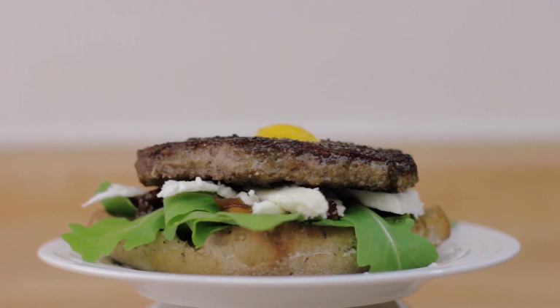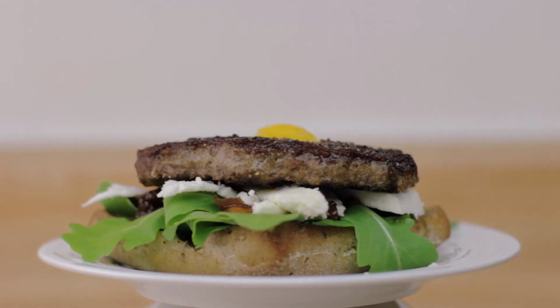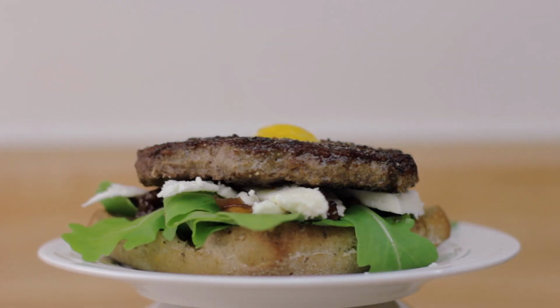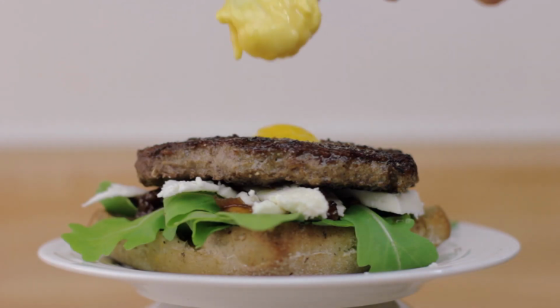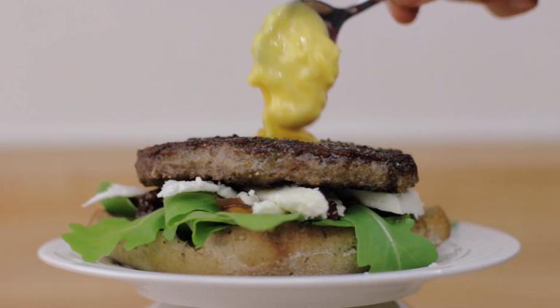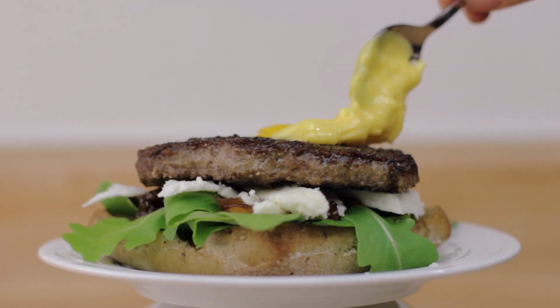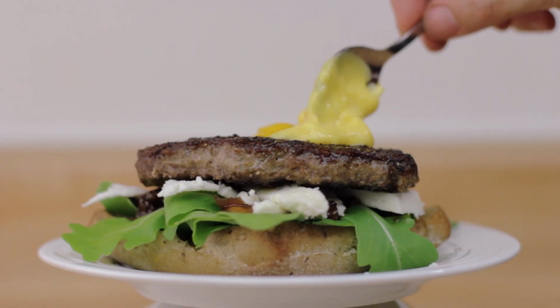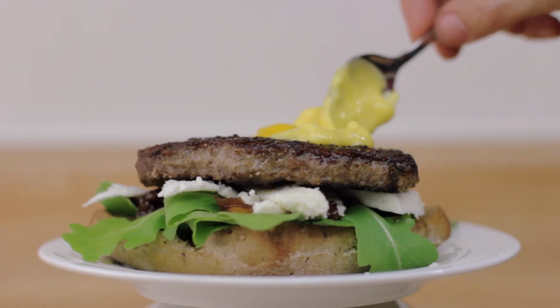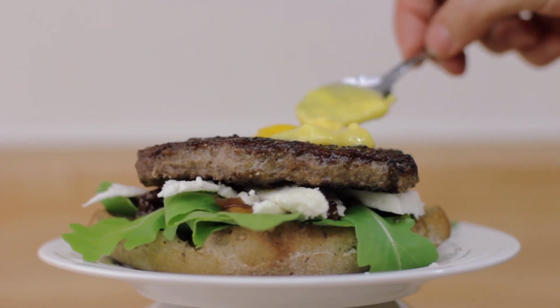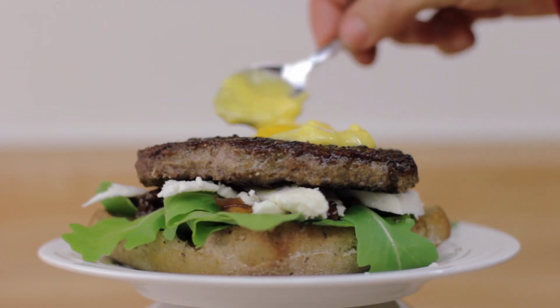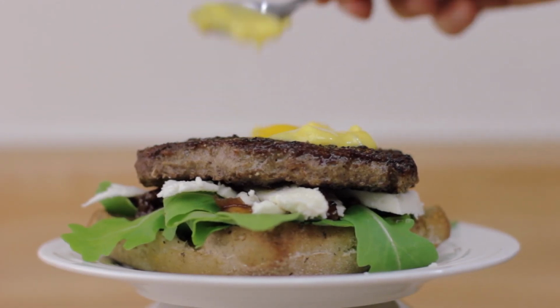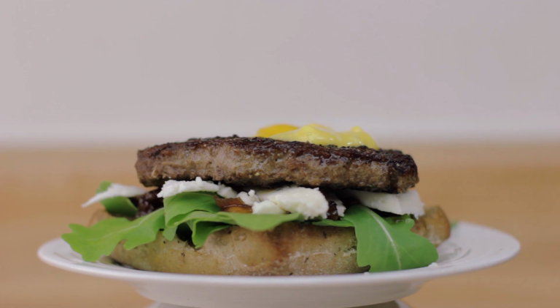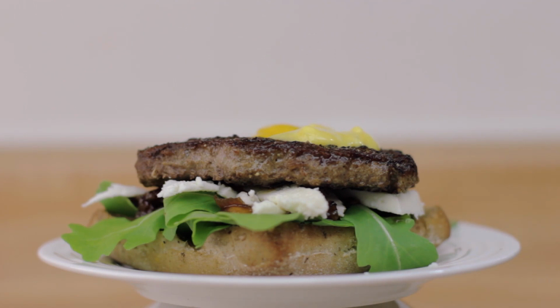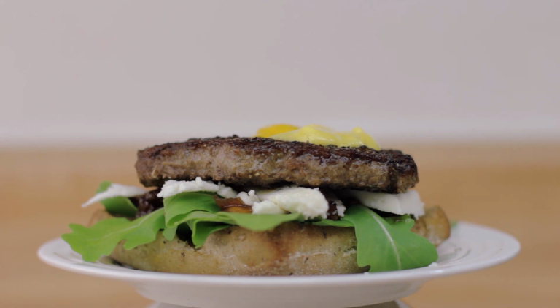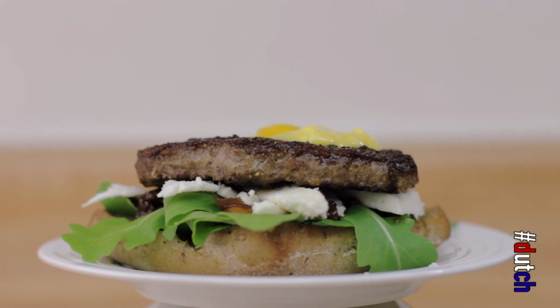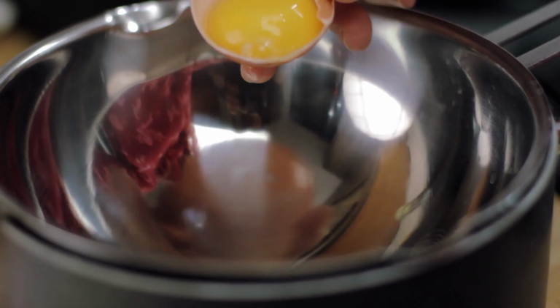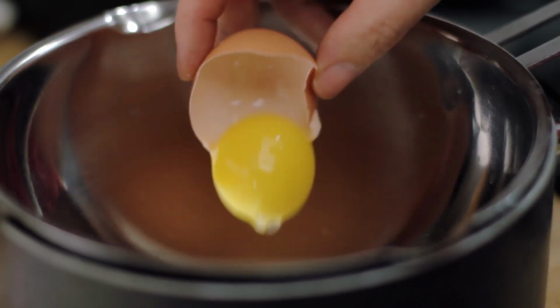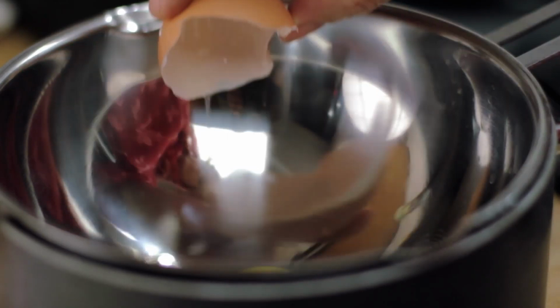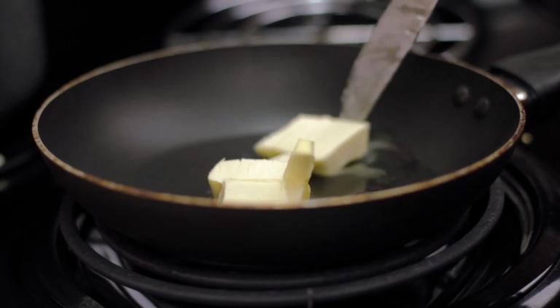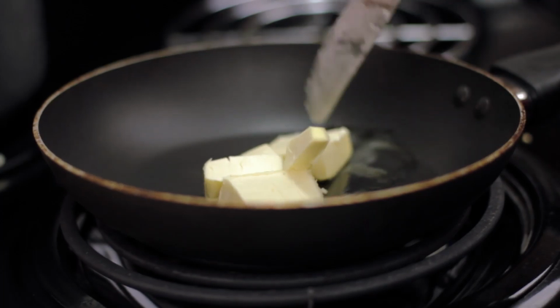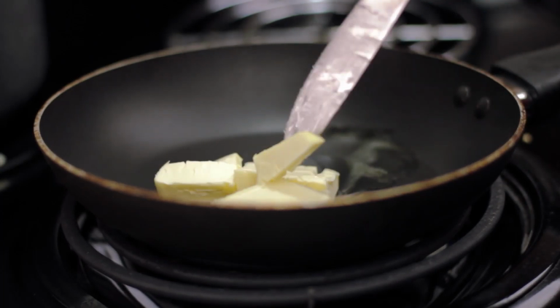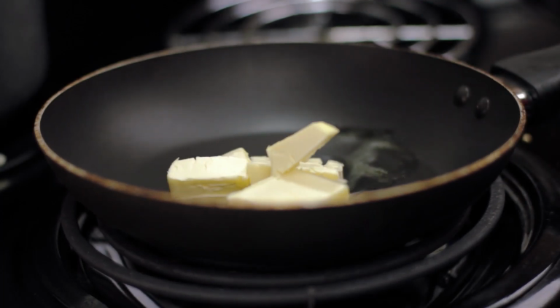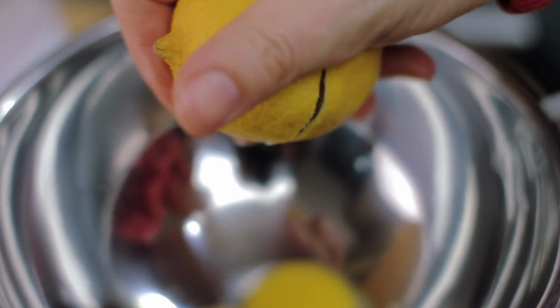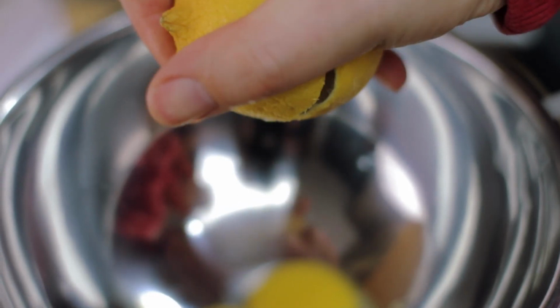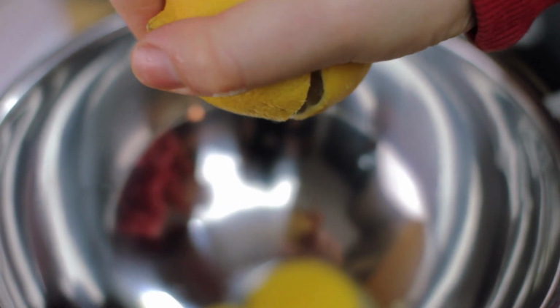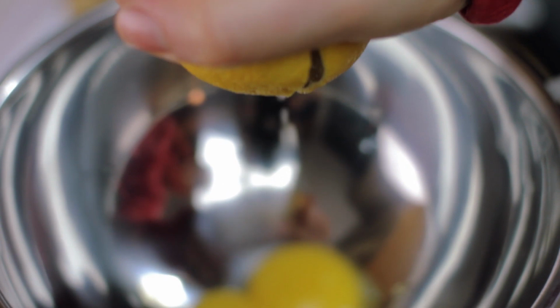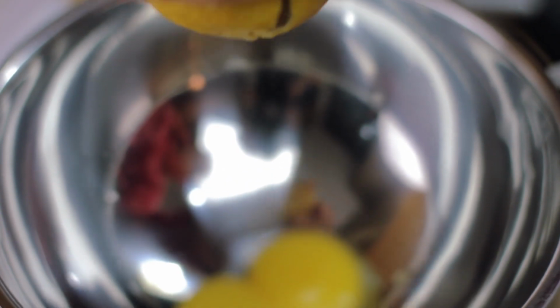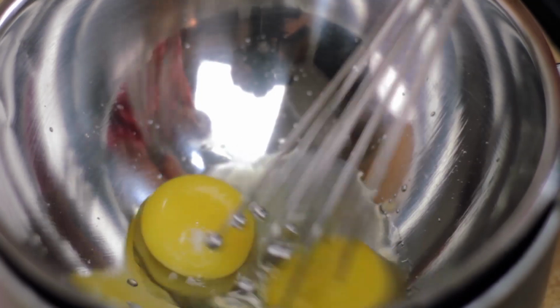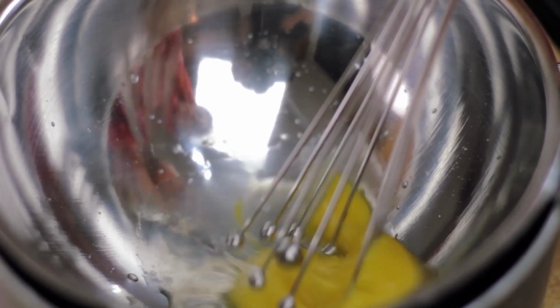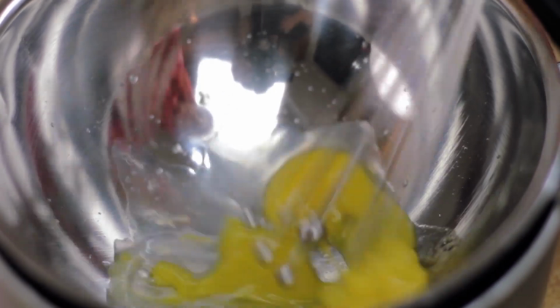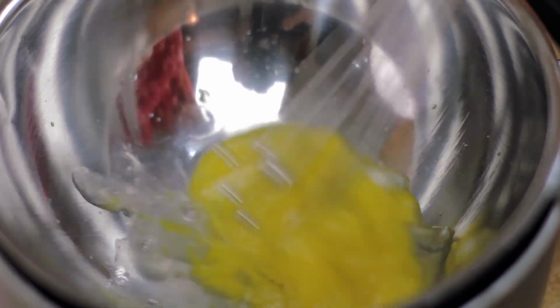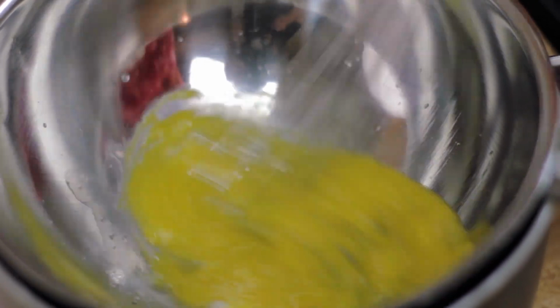My husband is Dutch, so I do need something Dutch in there. I will choose sauce Hollandaise, although it's technically not Dutch because it was invented by the French for the Dutch king.